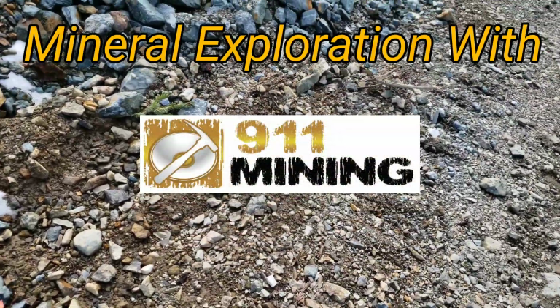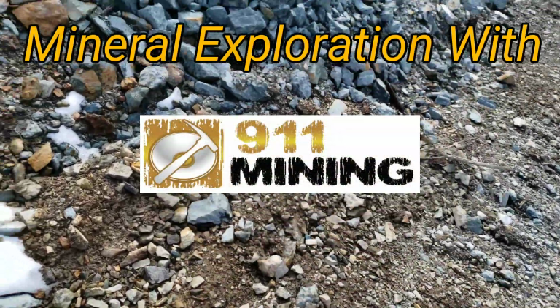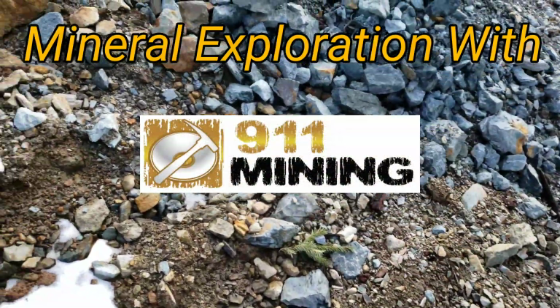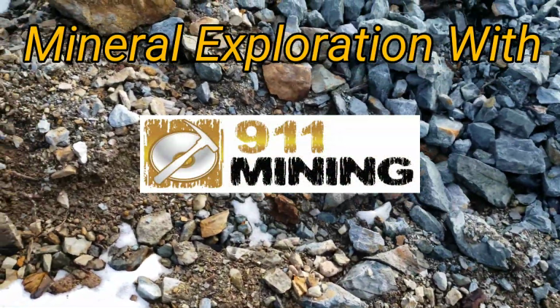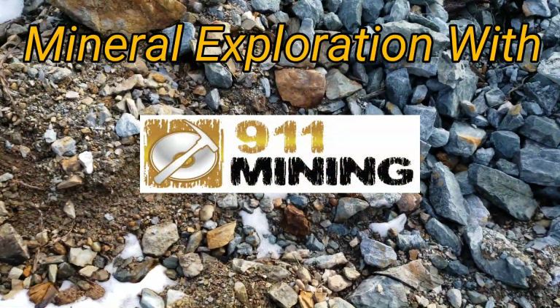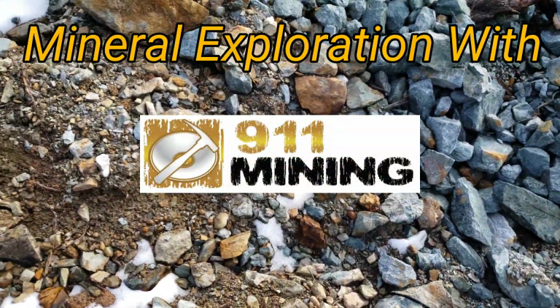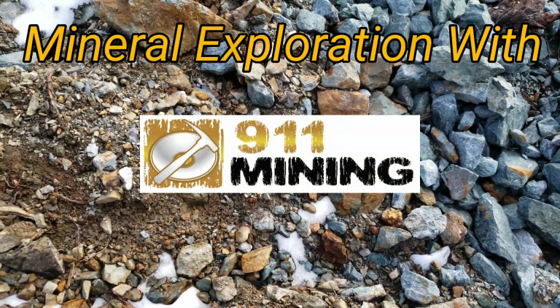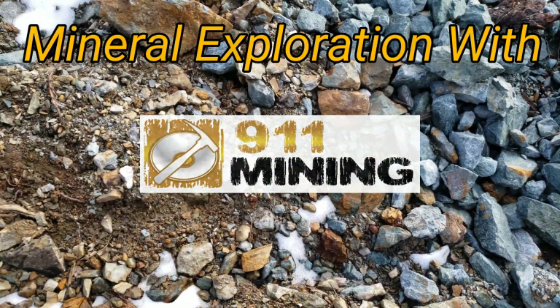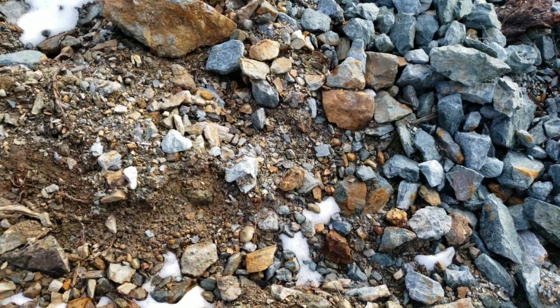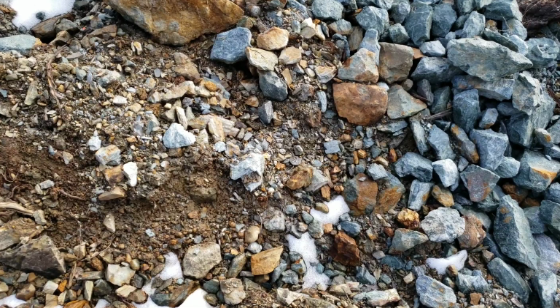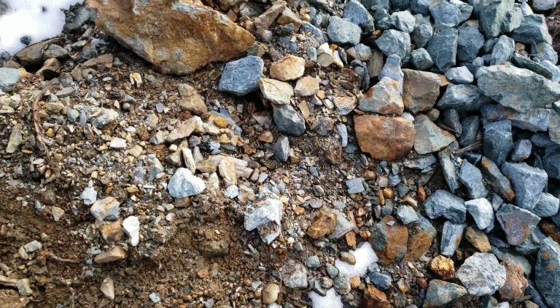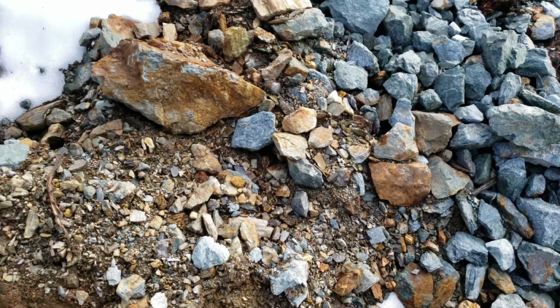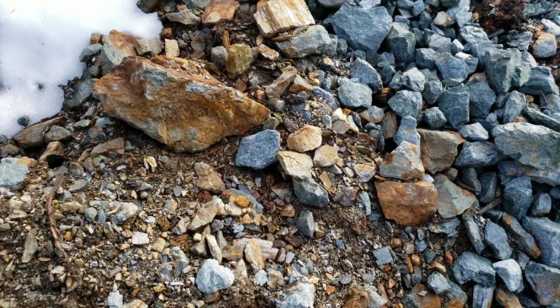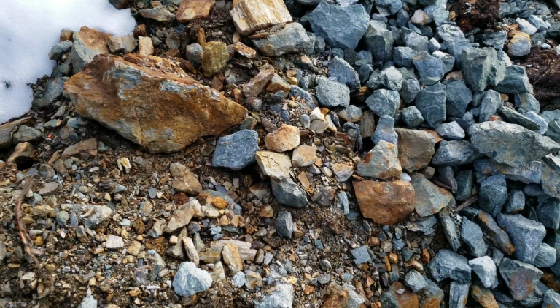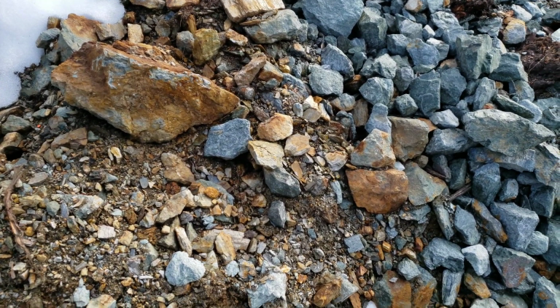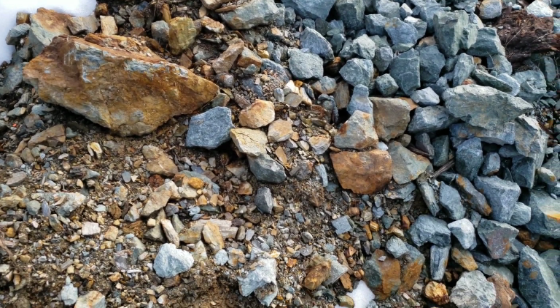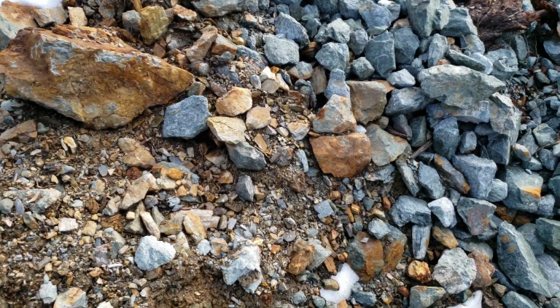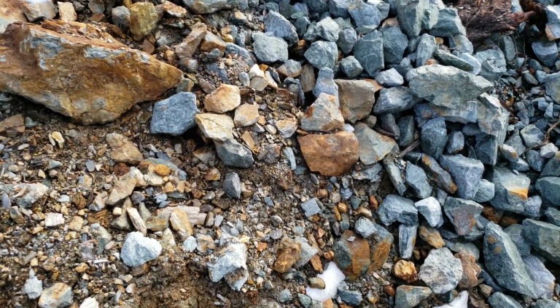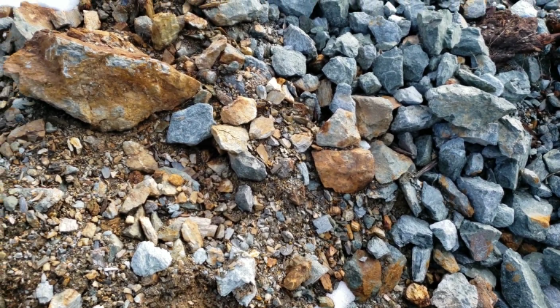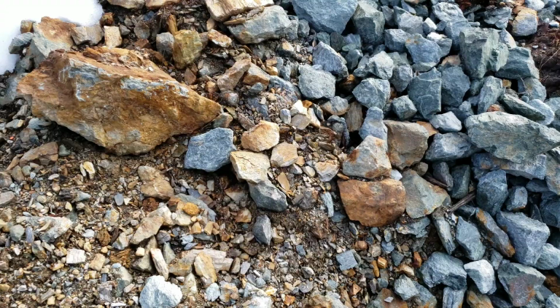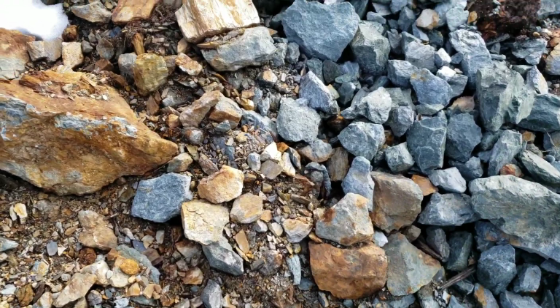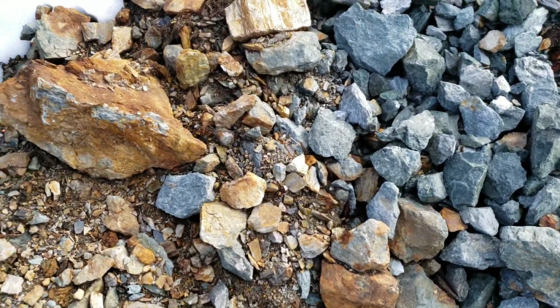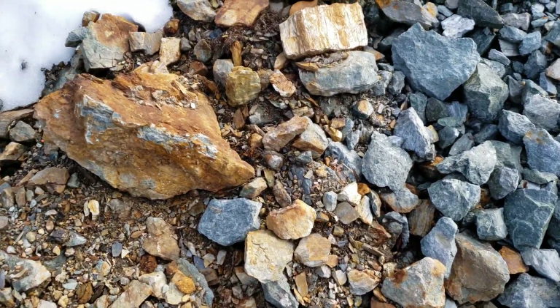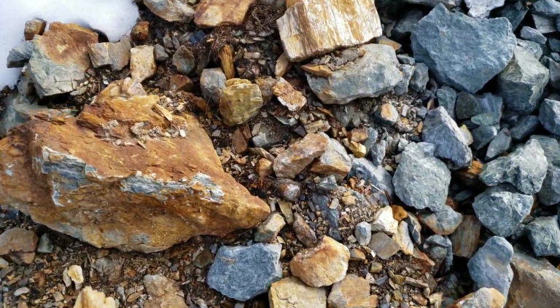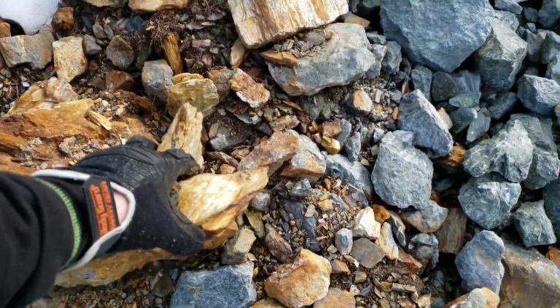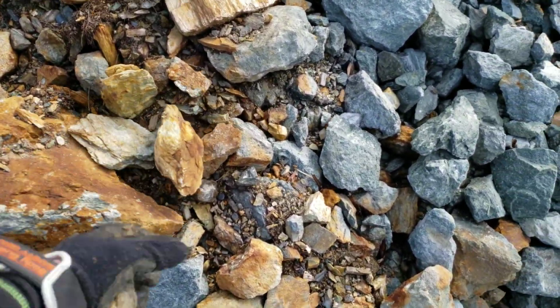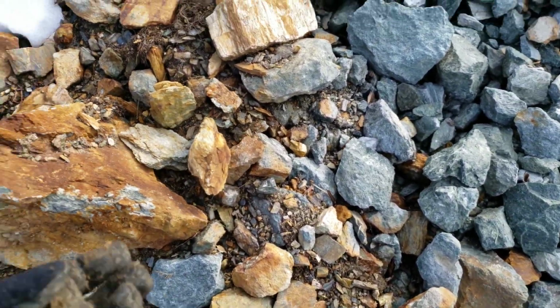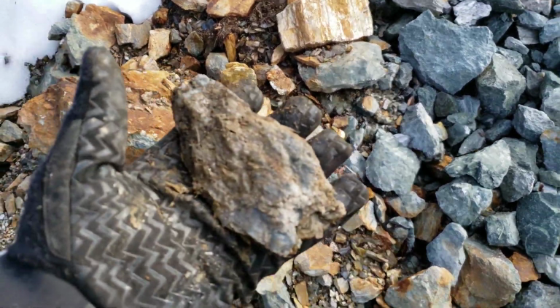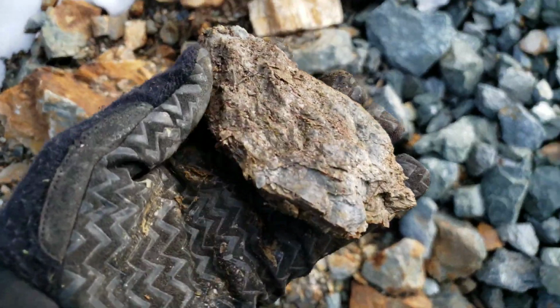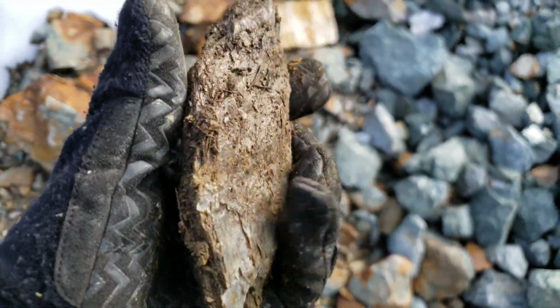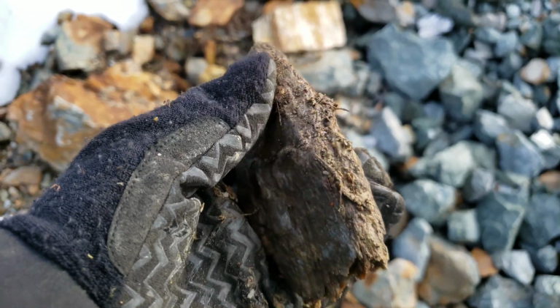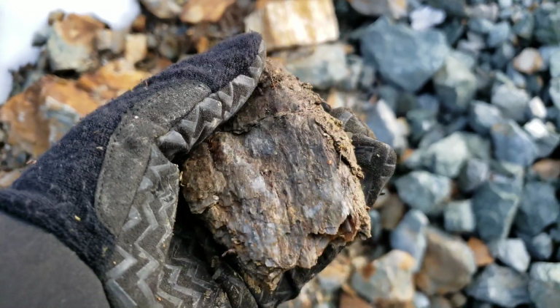We have a small exposure here, and all this rock has been removed by a logging company to build the roads. Just wanted to take a look at this — you do have a schistose rock here.